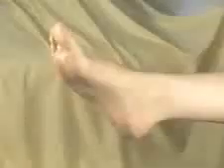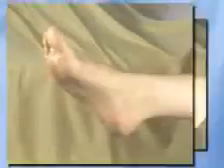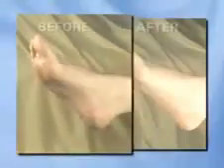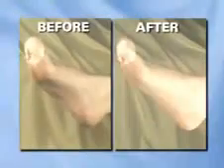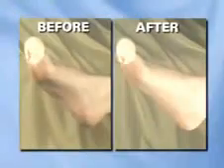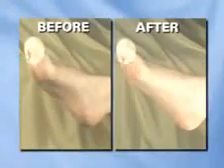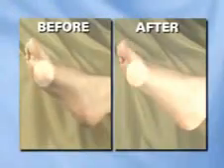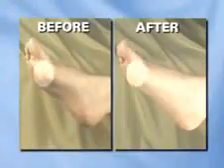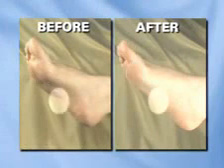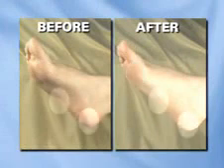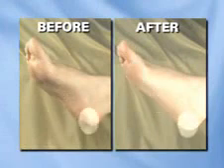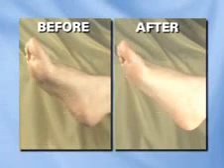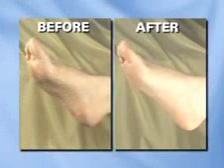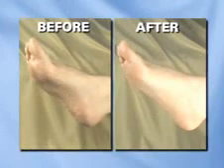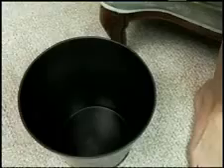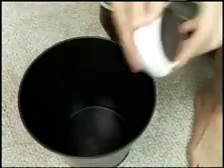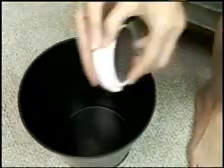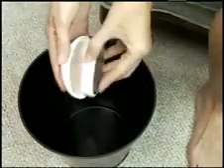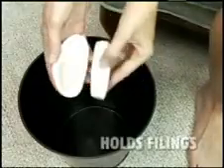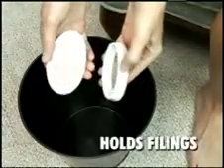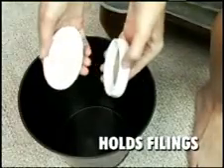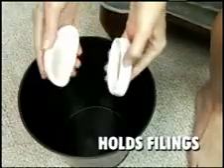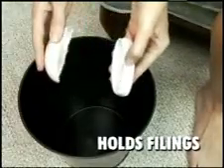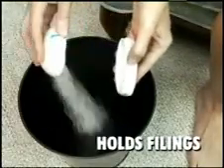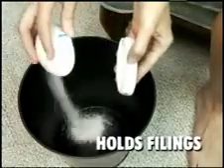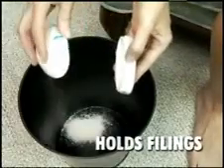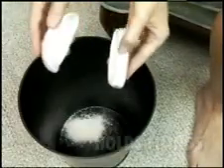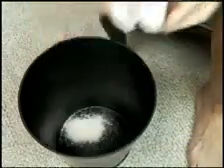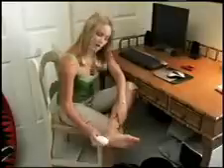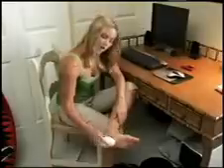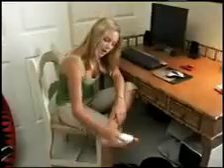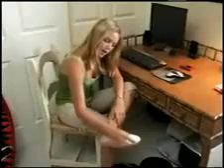It works great on the toe, ball, side and heel of your foot. And the Ped-Egg's unique design holds all the filings until you empty it, so you can use it anywhere.